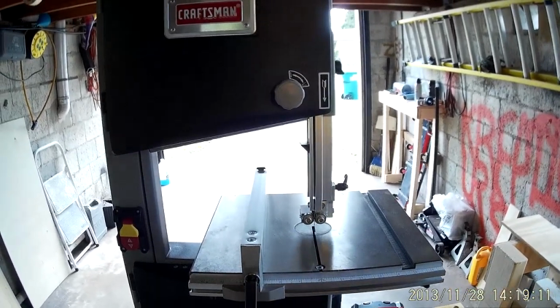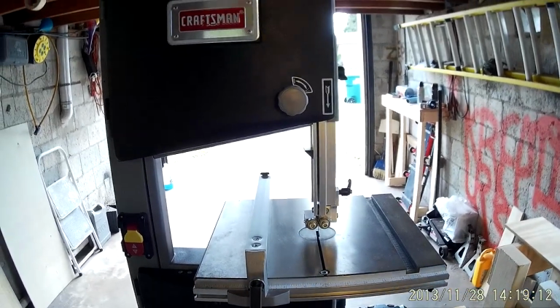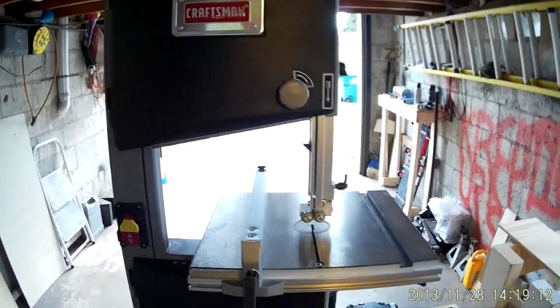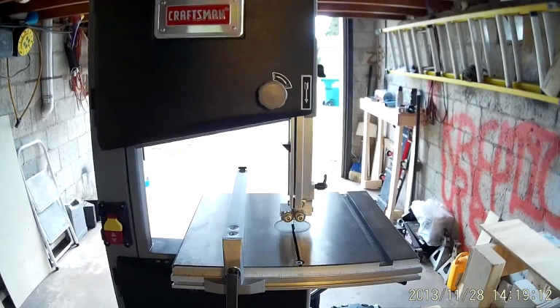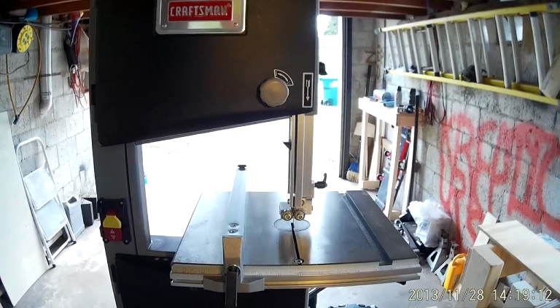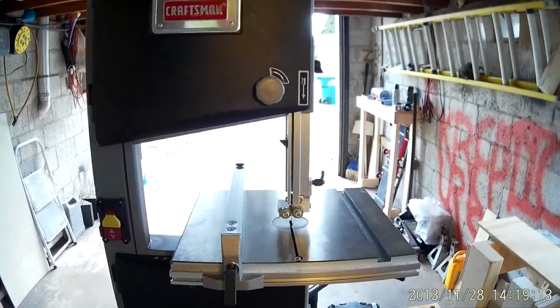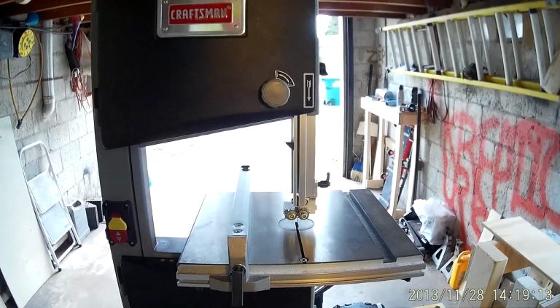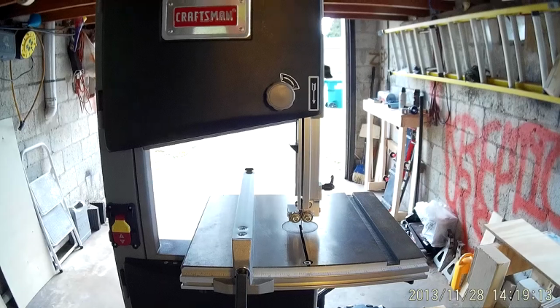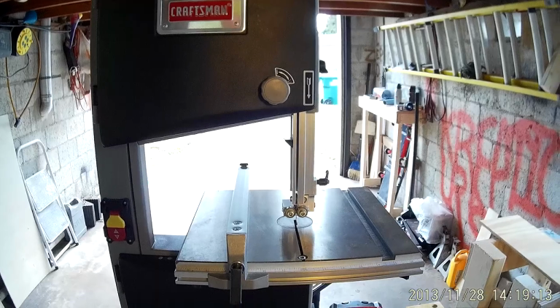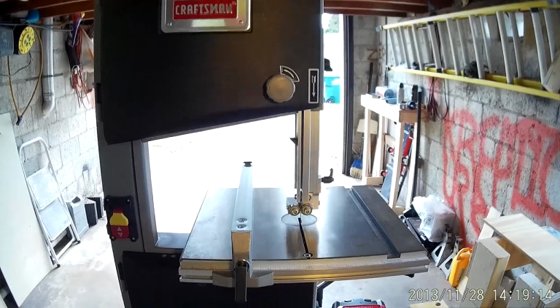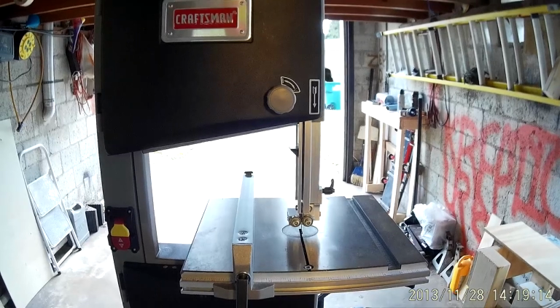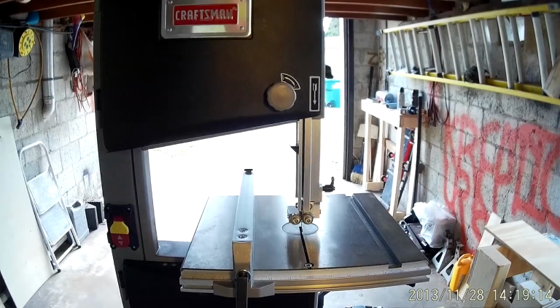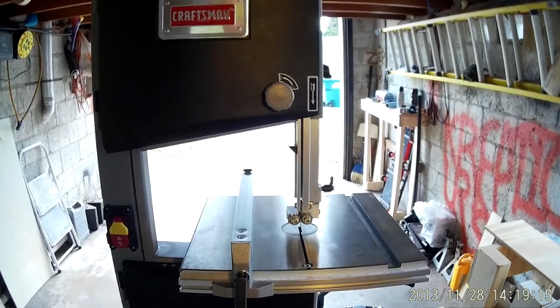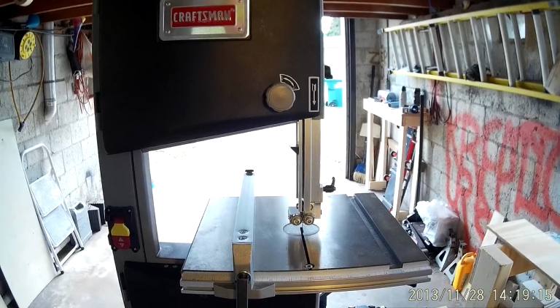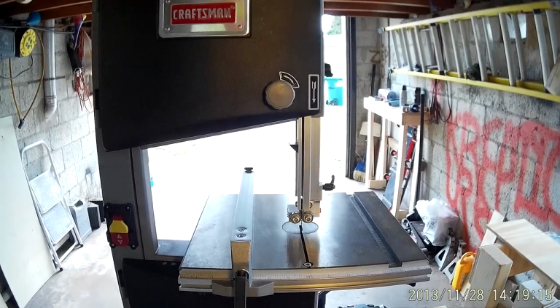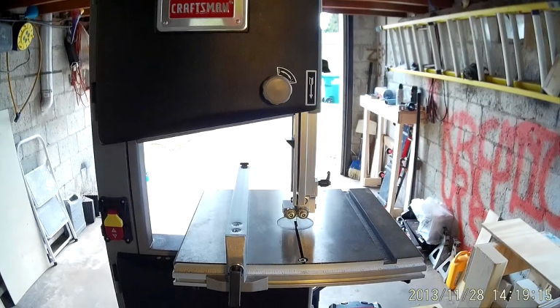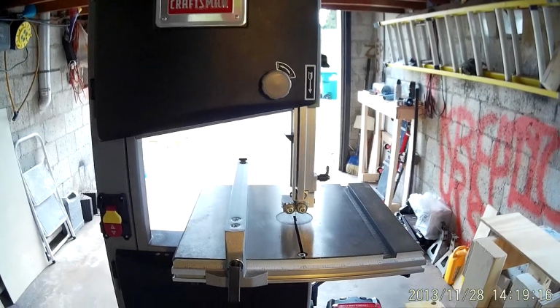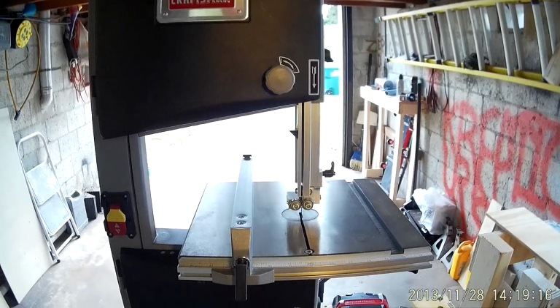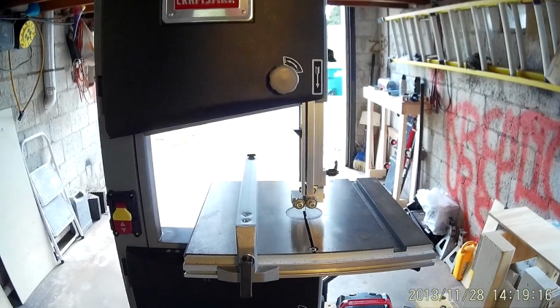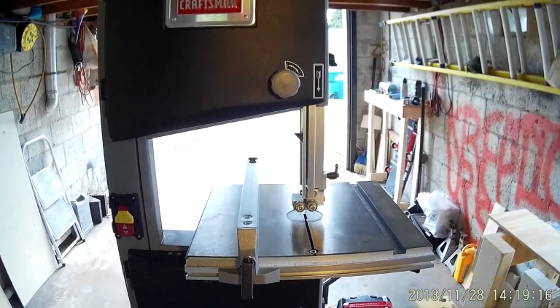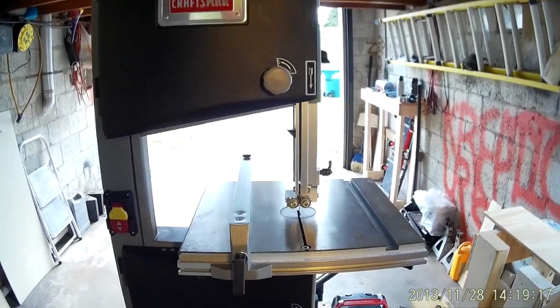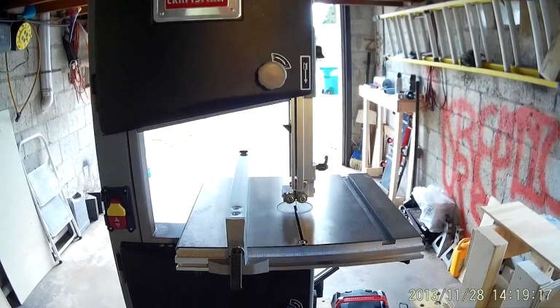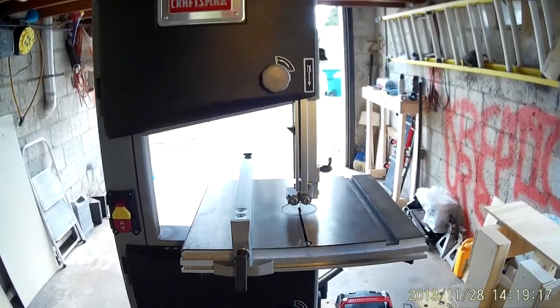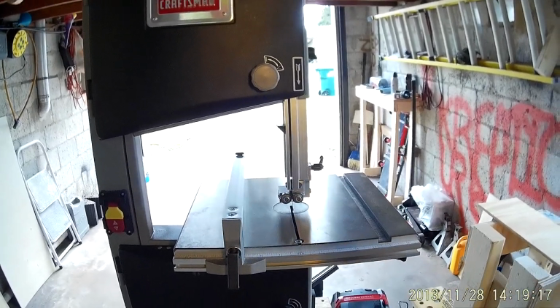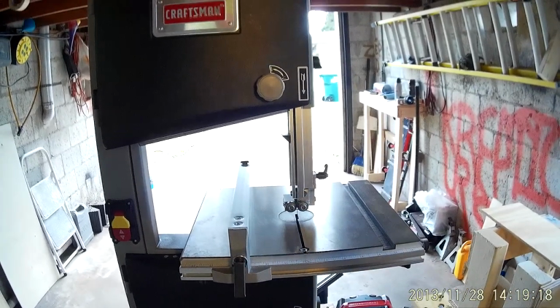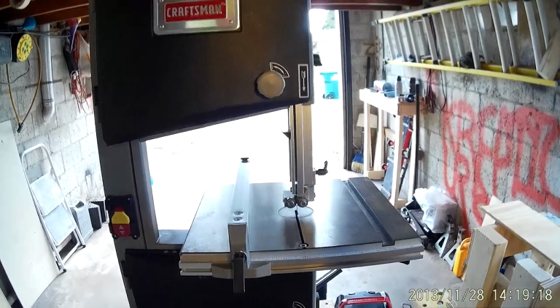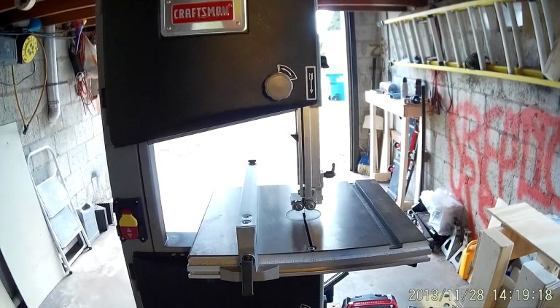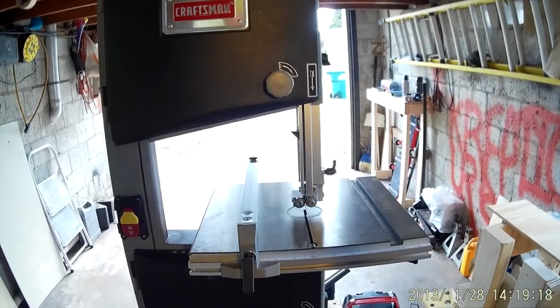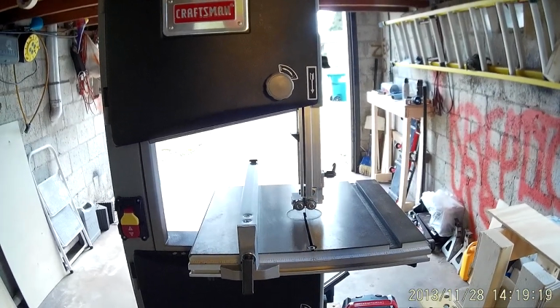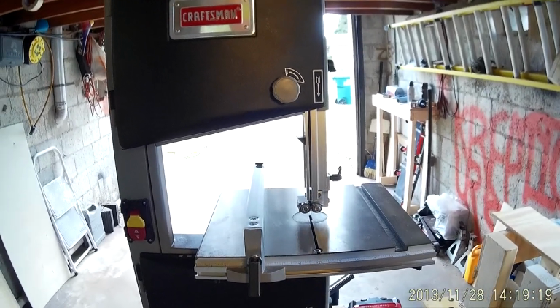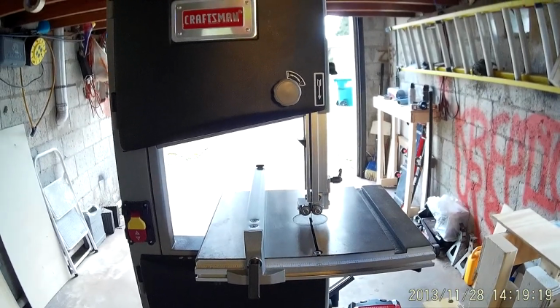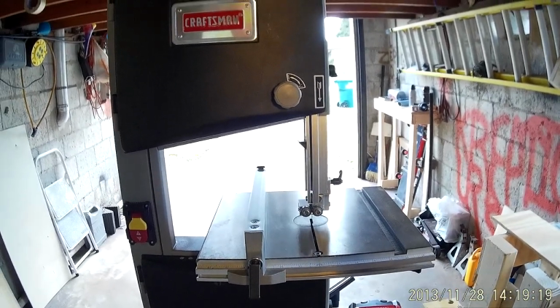Well that's about it for the bandsaw review. Hope you liked it and have a good one.